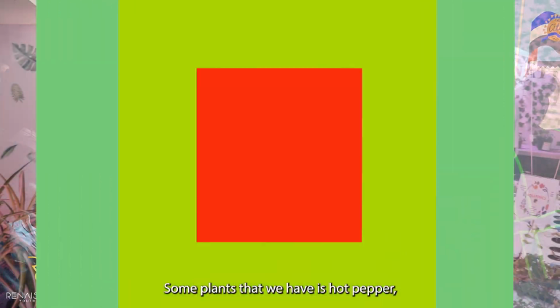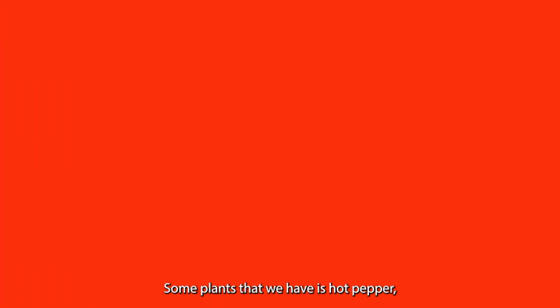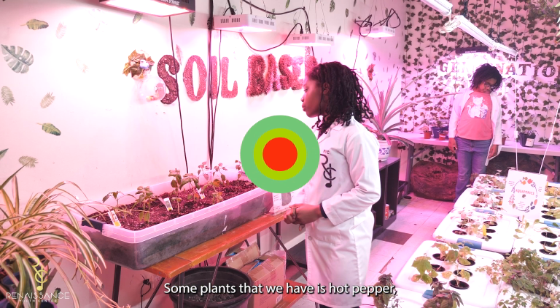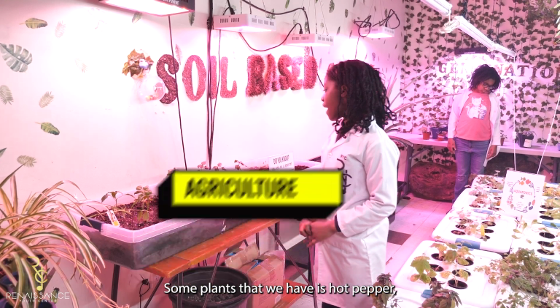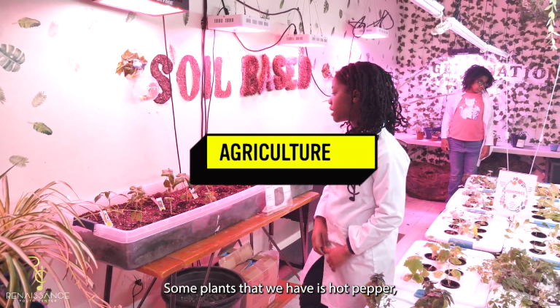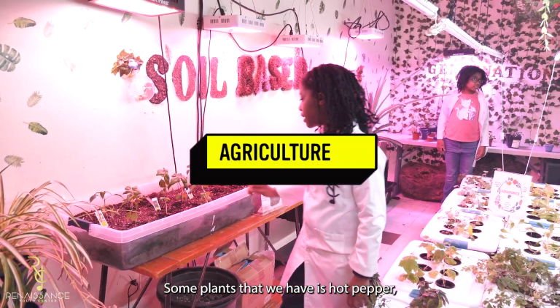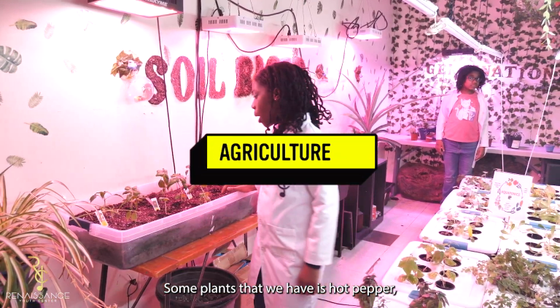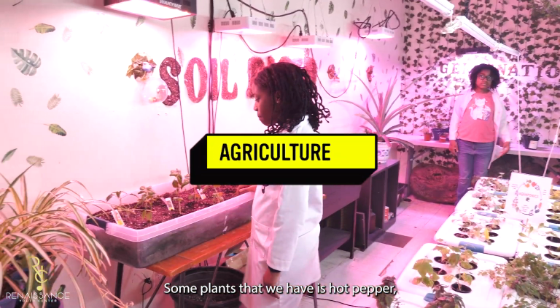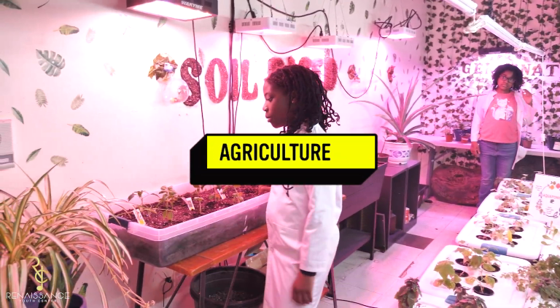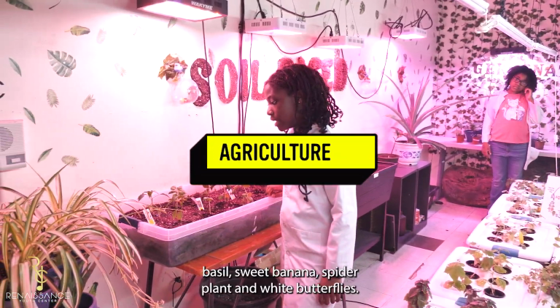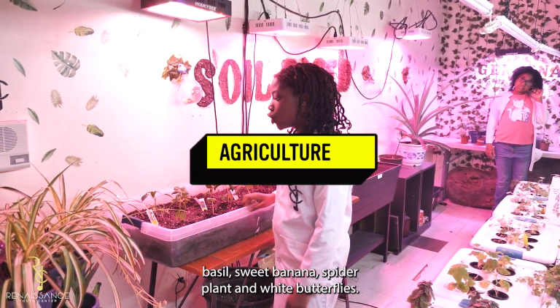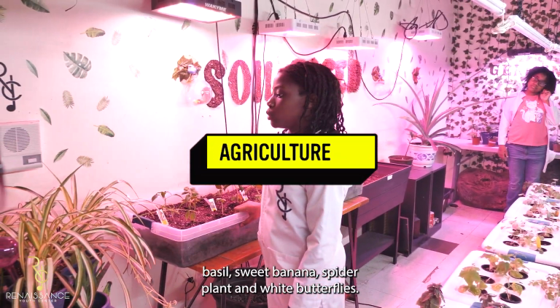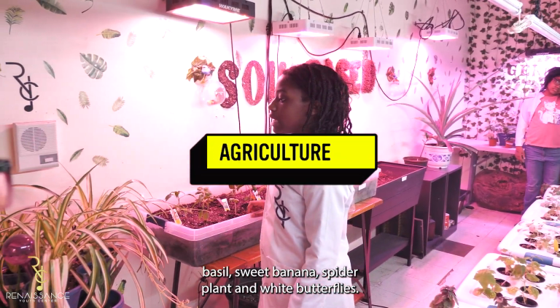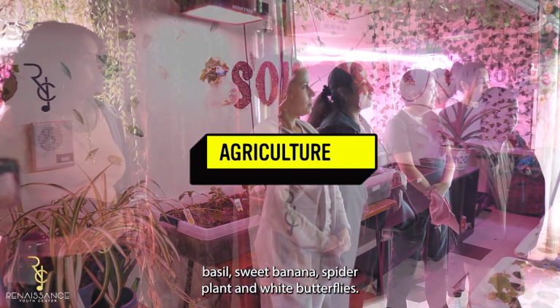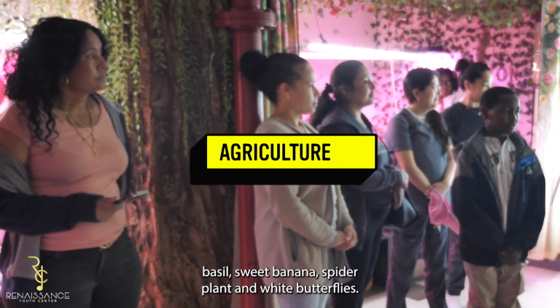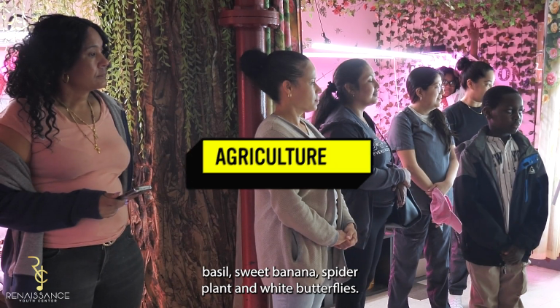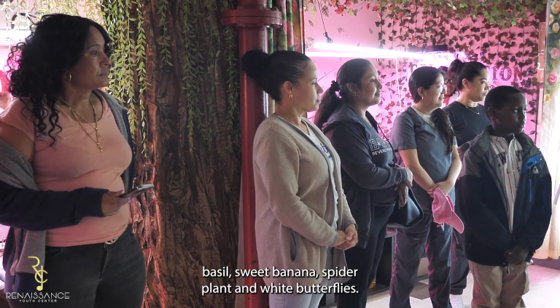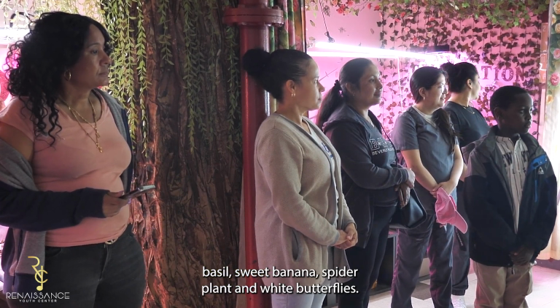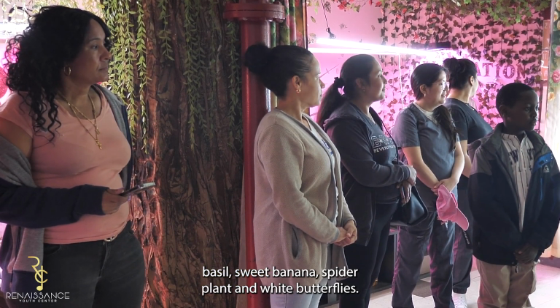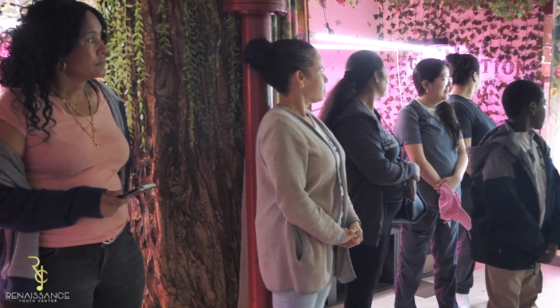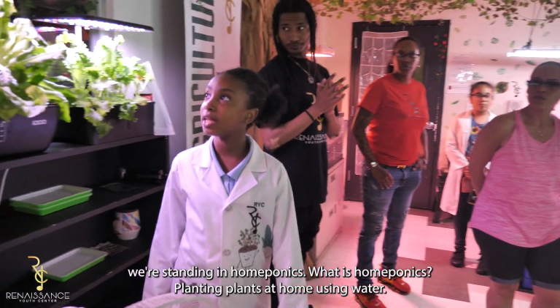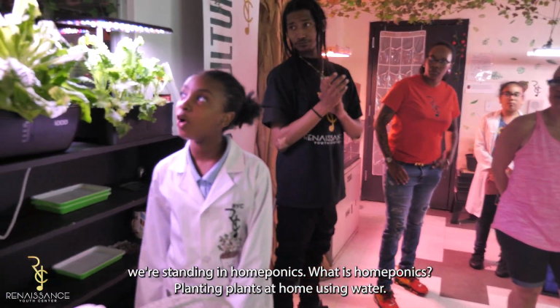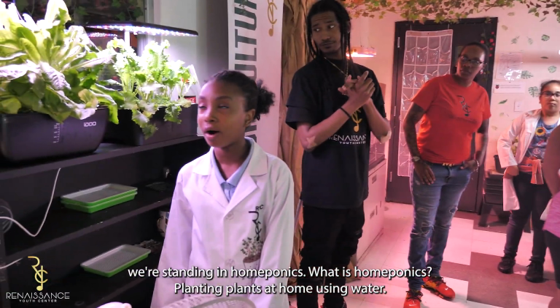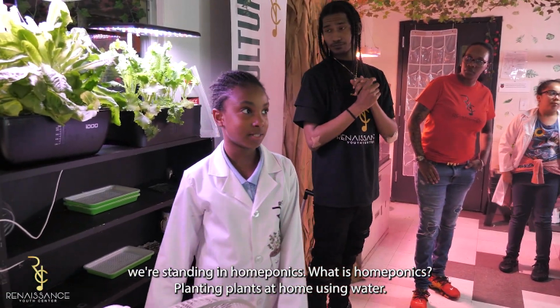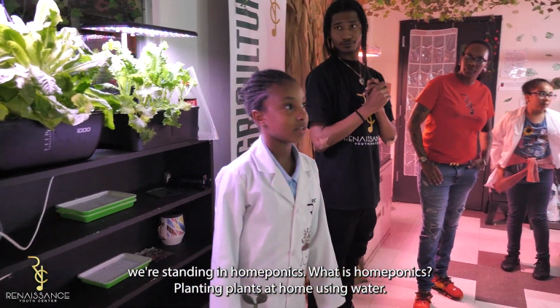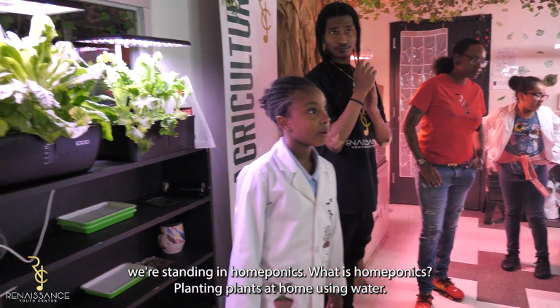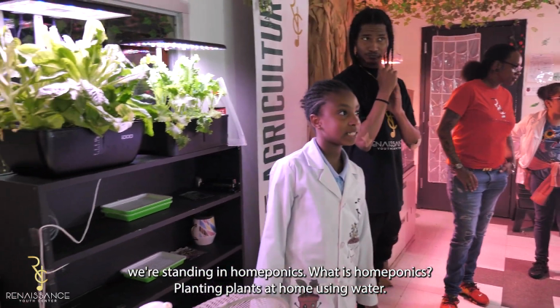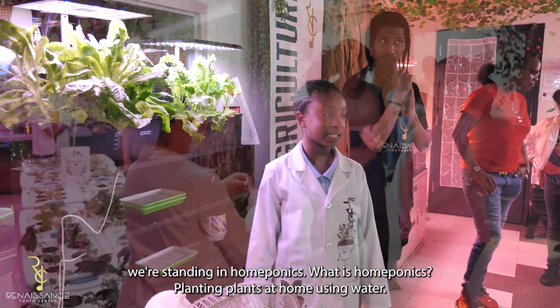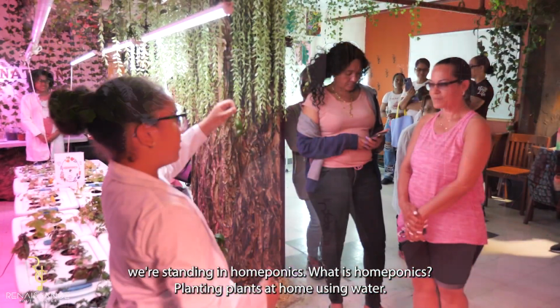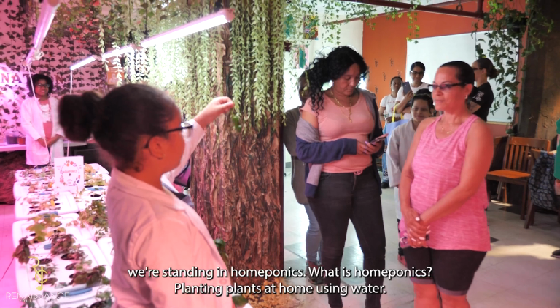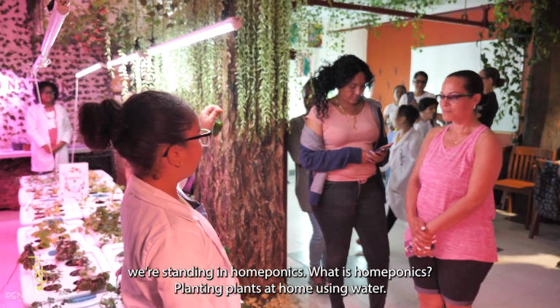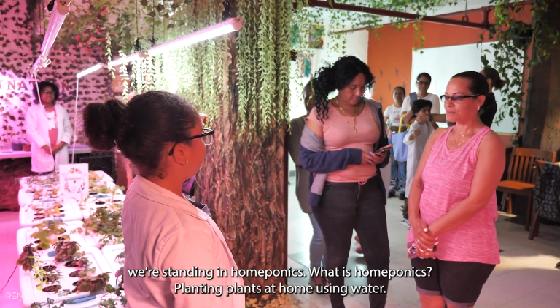Some plants that we have are hot pepper, basil, sweet banana, spider plant, and white butterfly. We're standing in home plants. What is home planting? Planting plants at home using water.